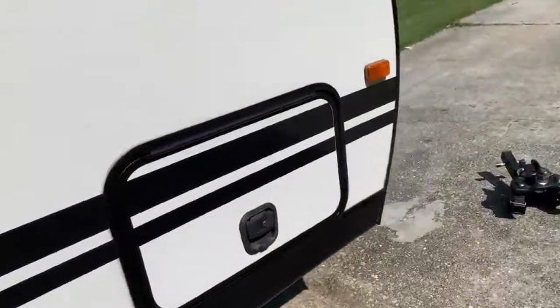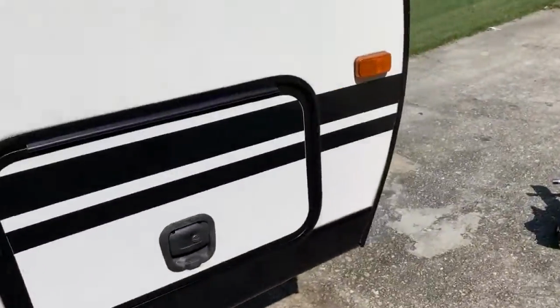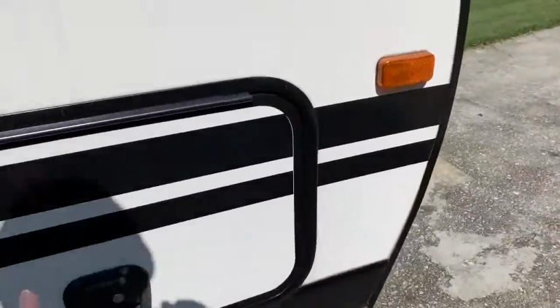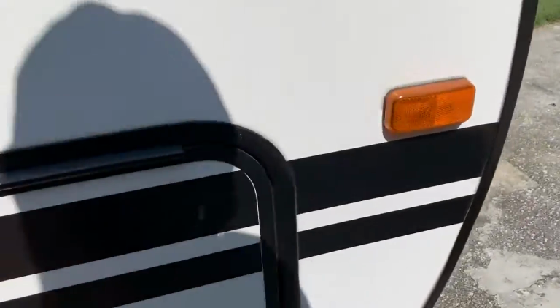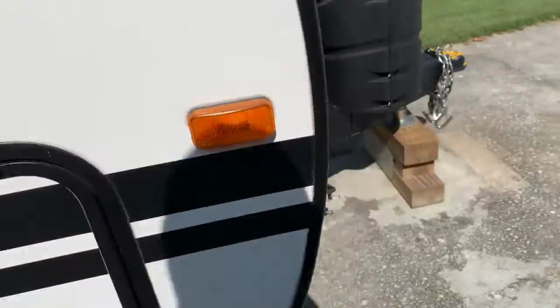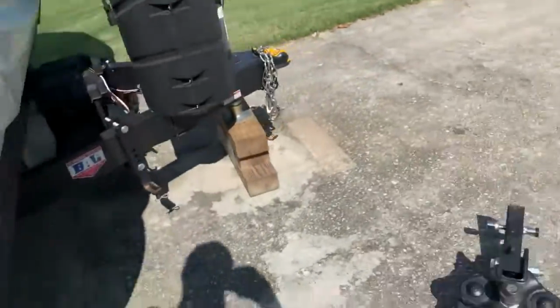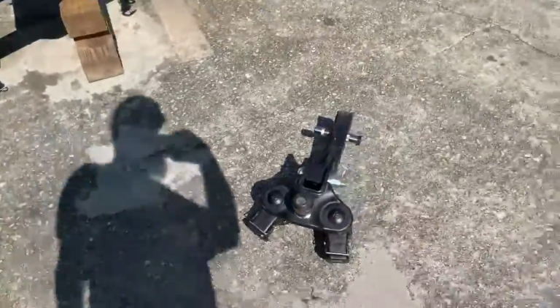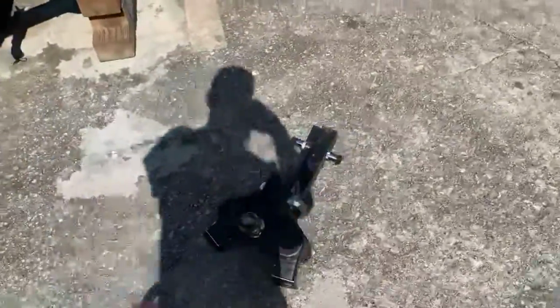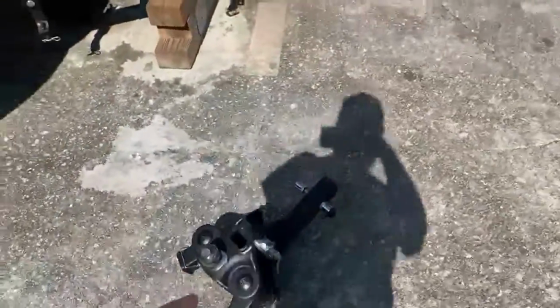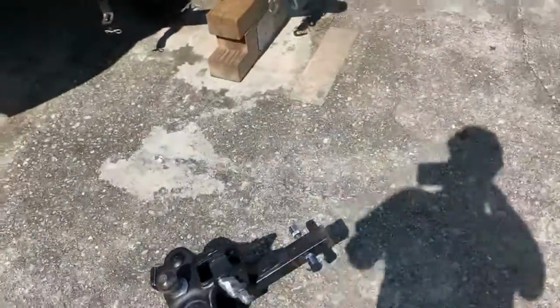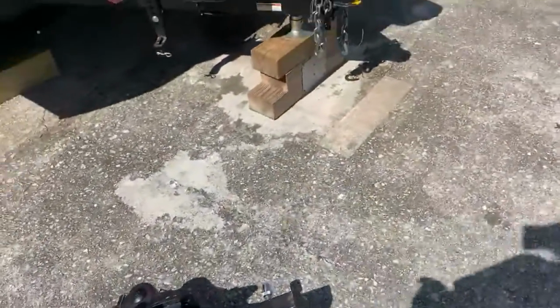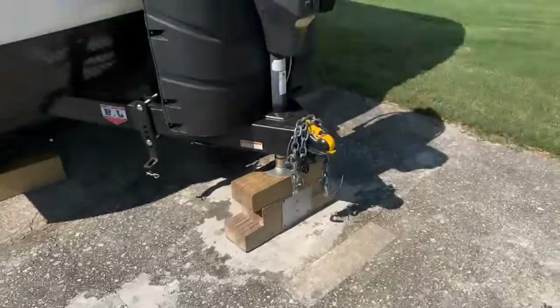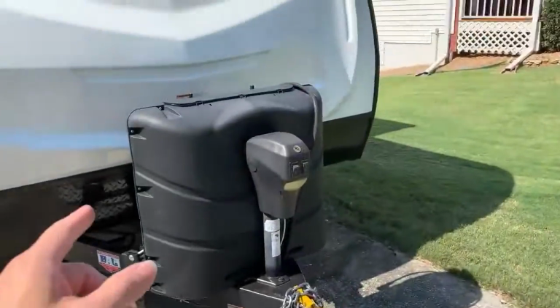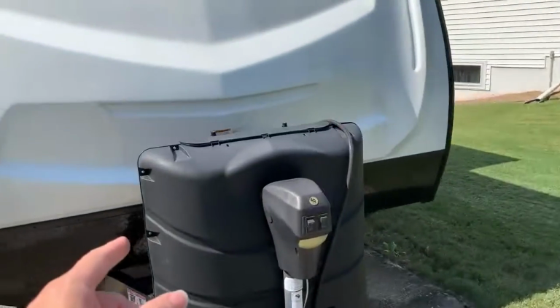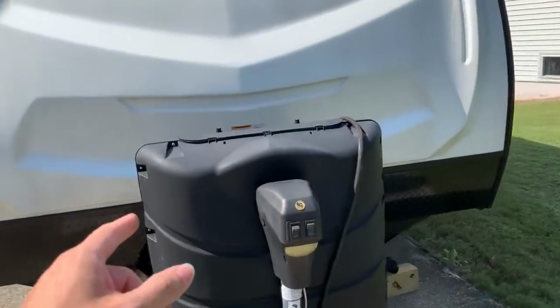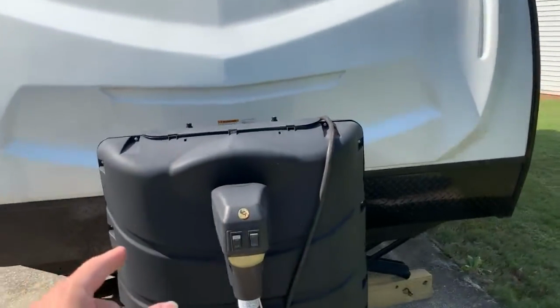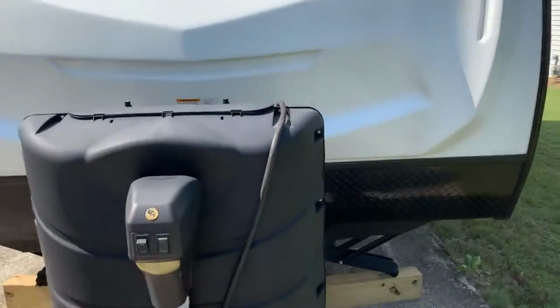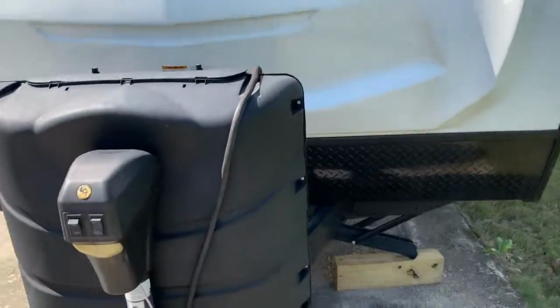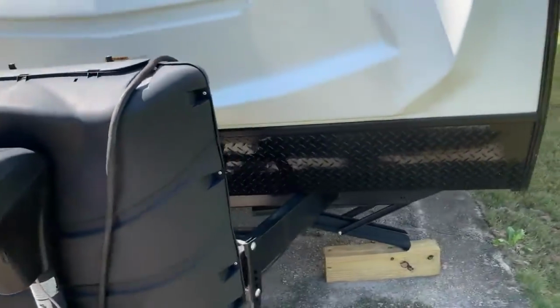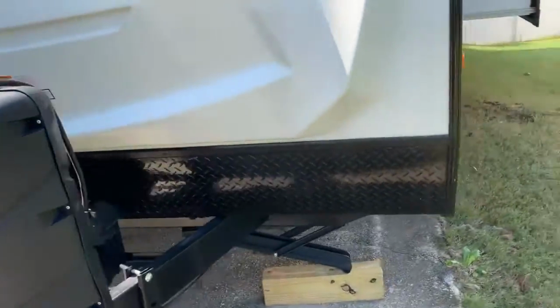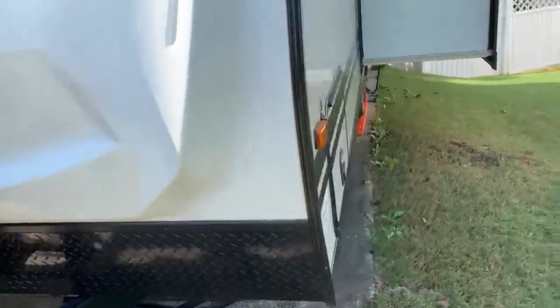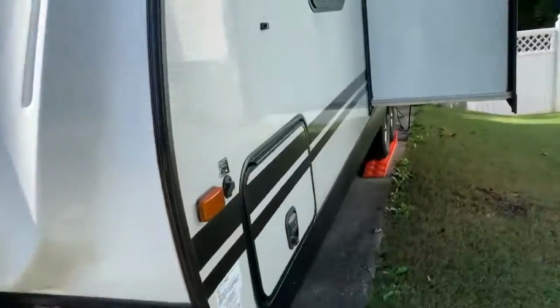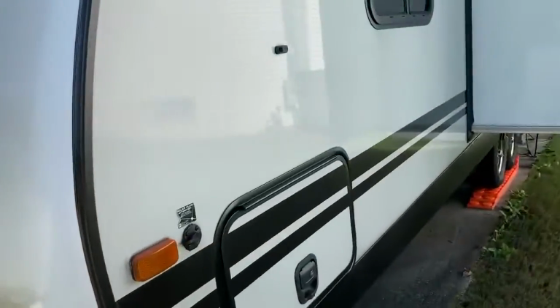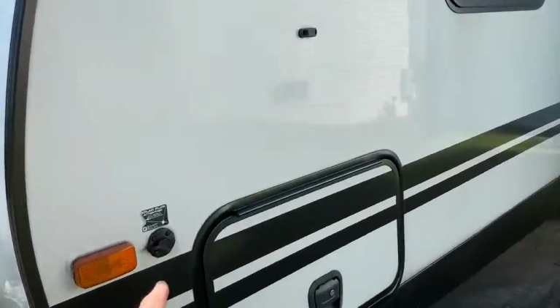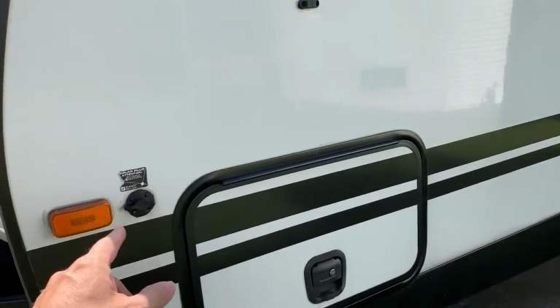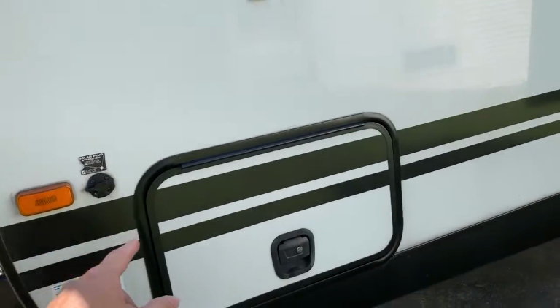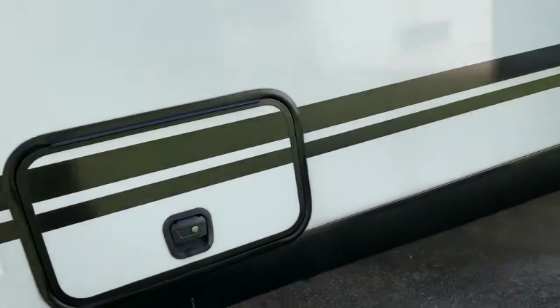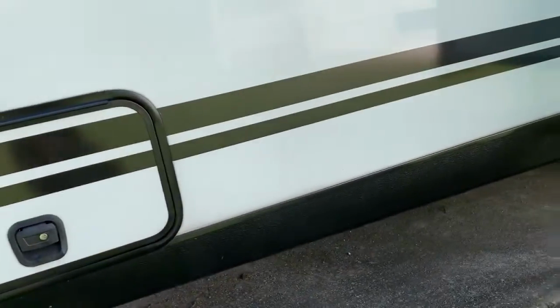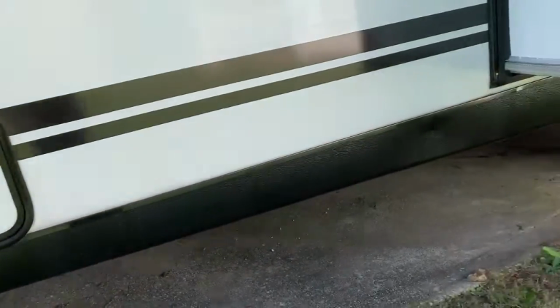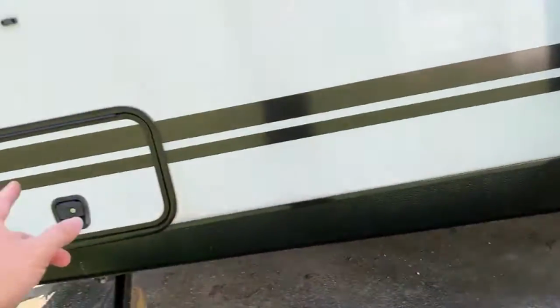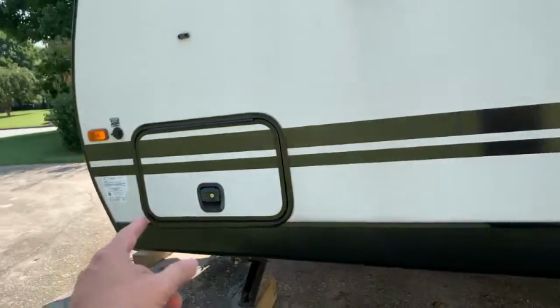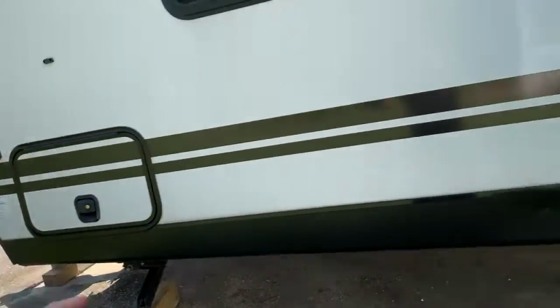Pass-through storage. Curt weight distribution hitch. 230 pound propane. Got solar ready here. Pass-through again there.